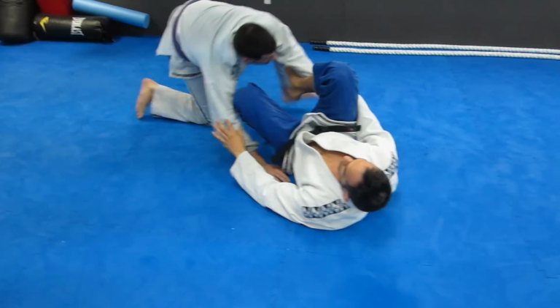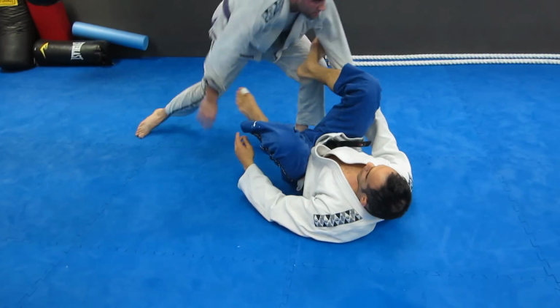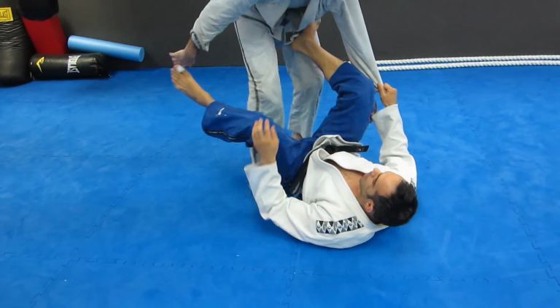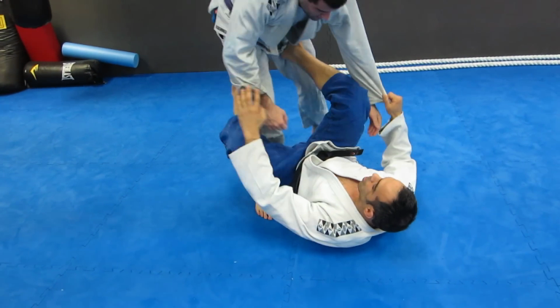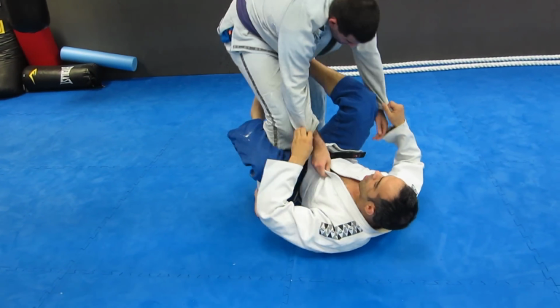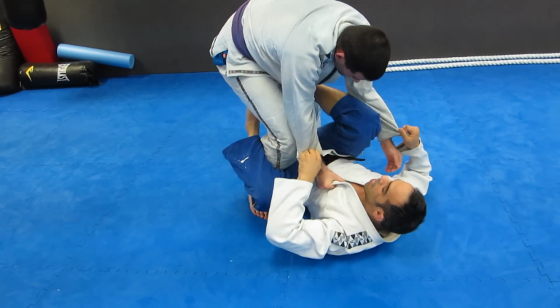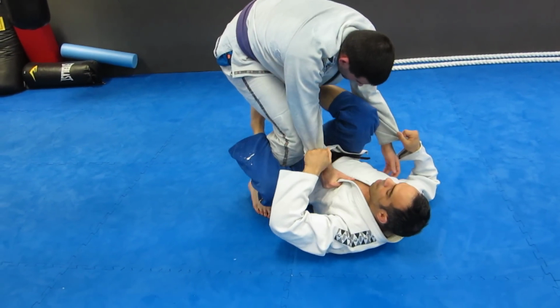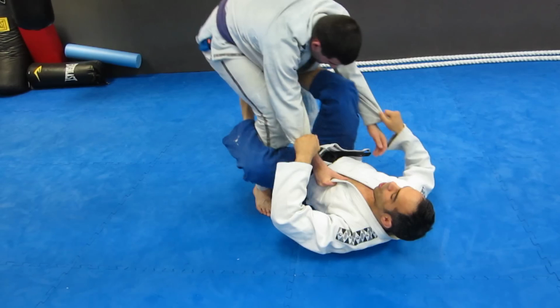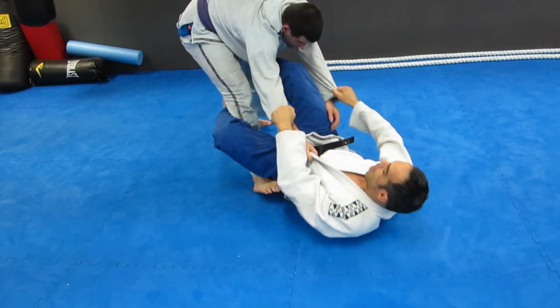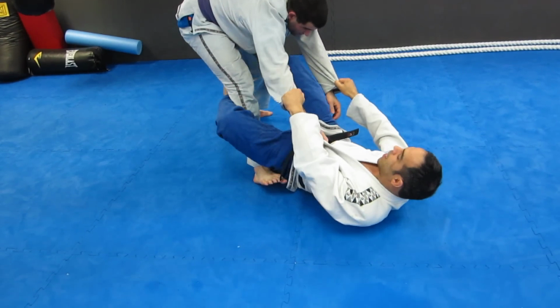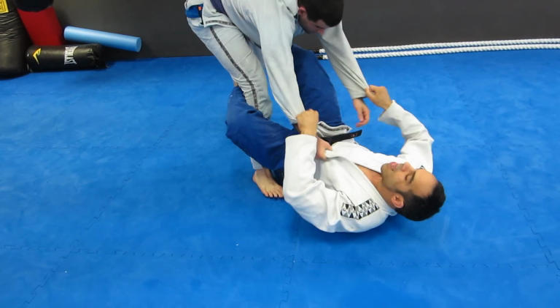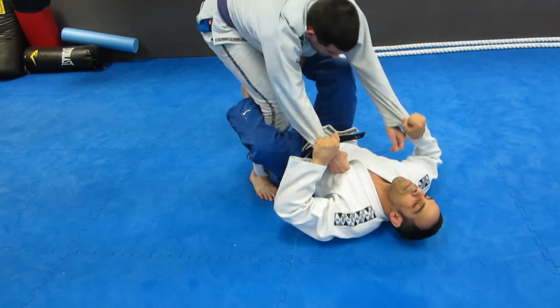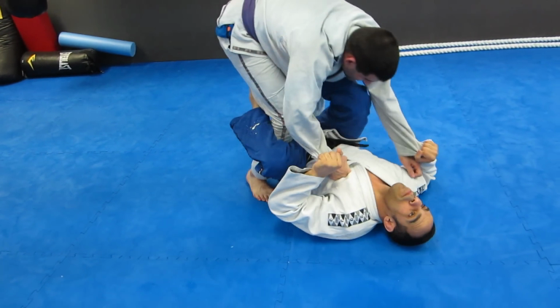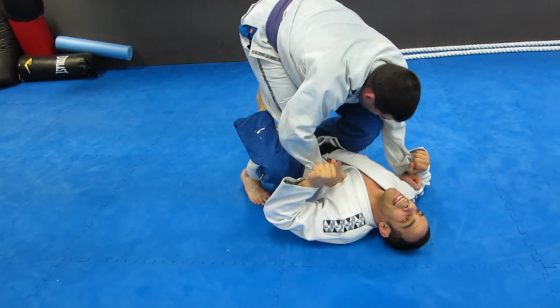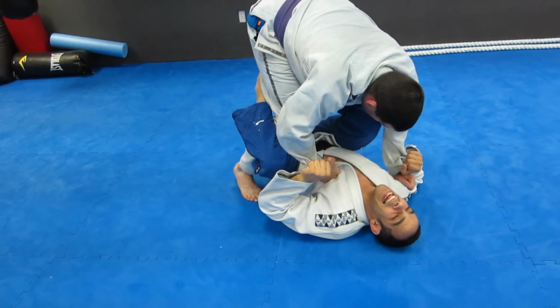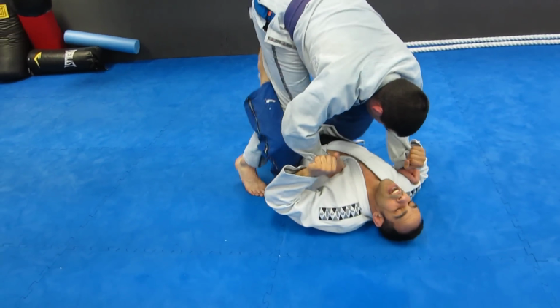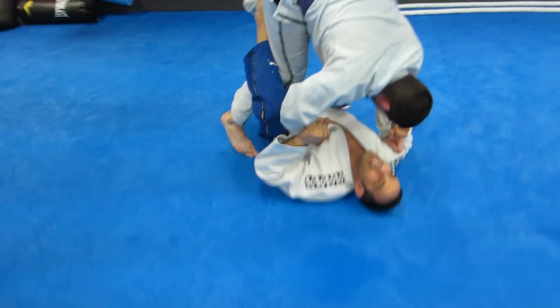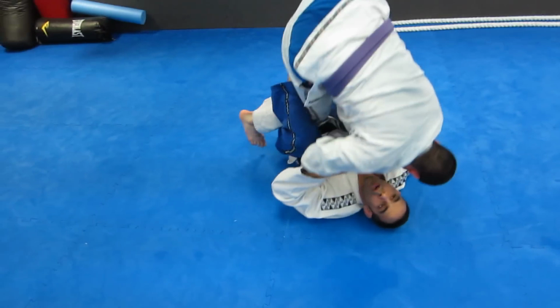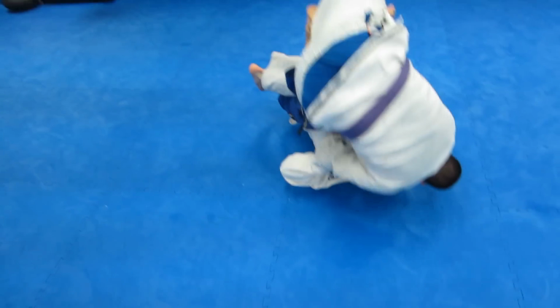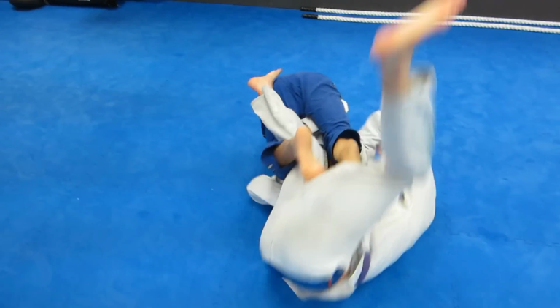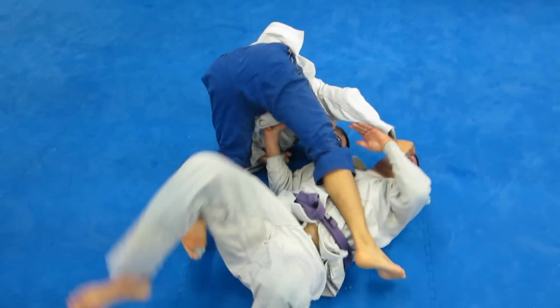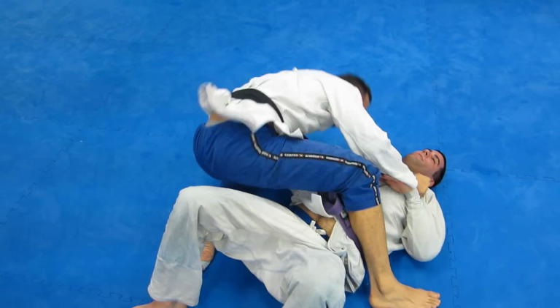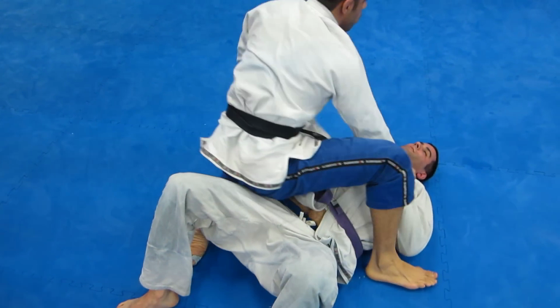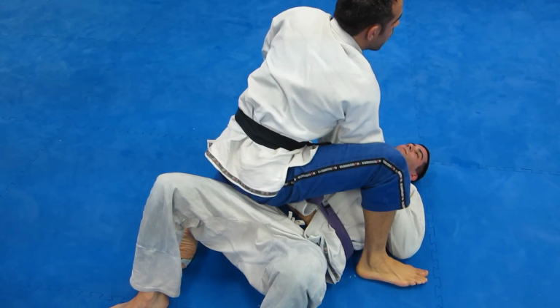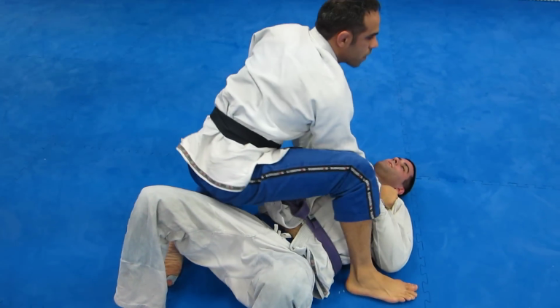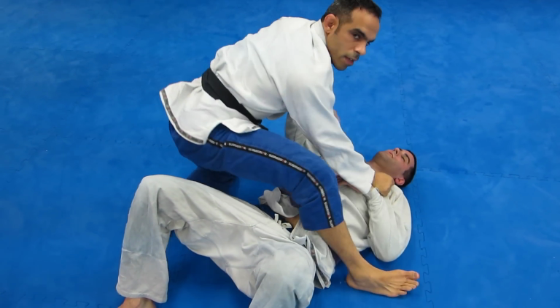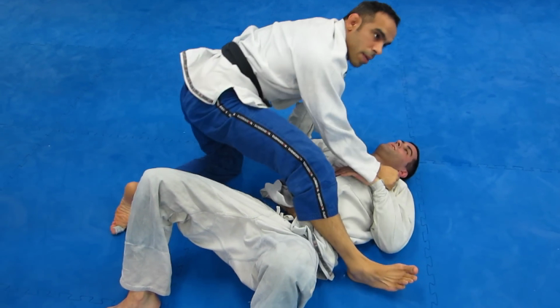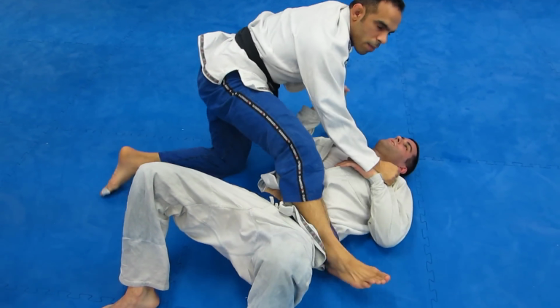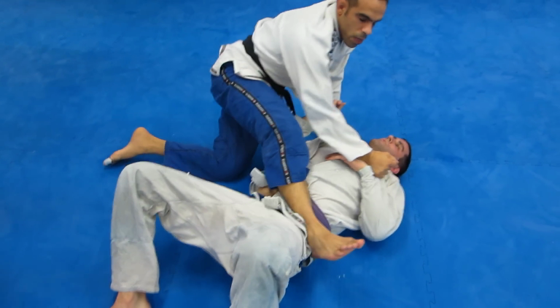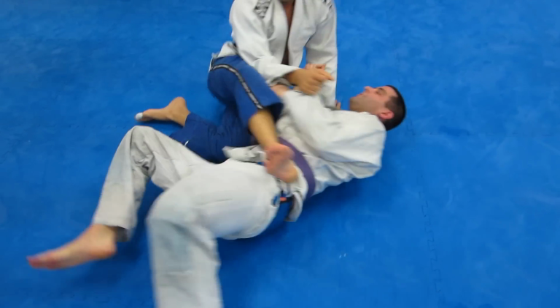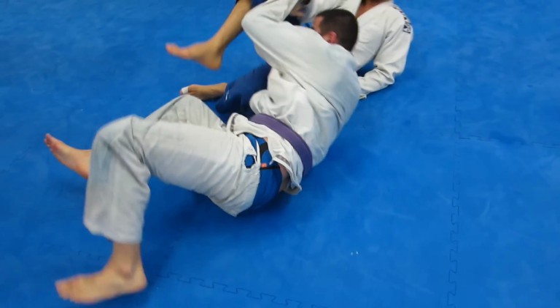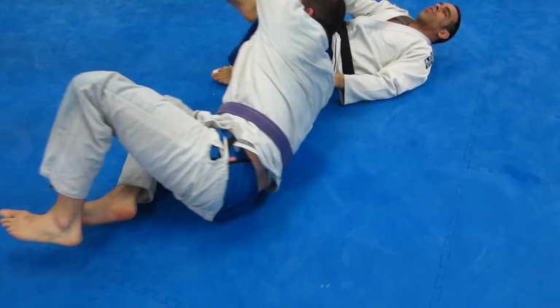So once again, he starts to crowd me here. I push him back, and then I pull back again. I lift up, I control him, and I come over — lift the sleeve and then get an arm lock. So that's the second sweep.